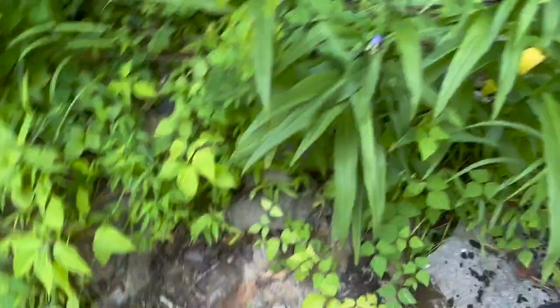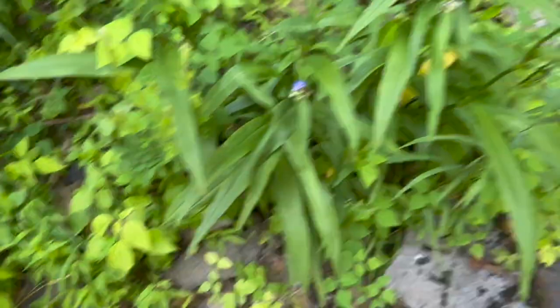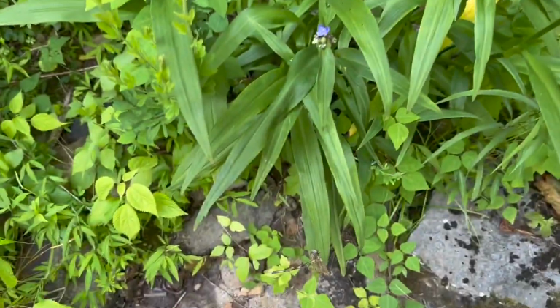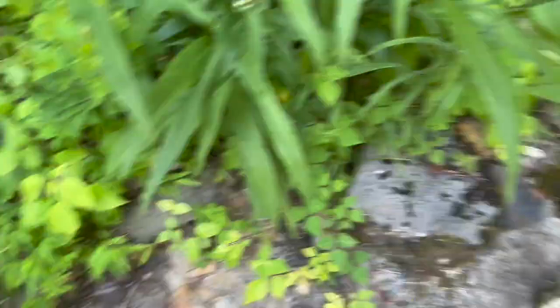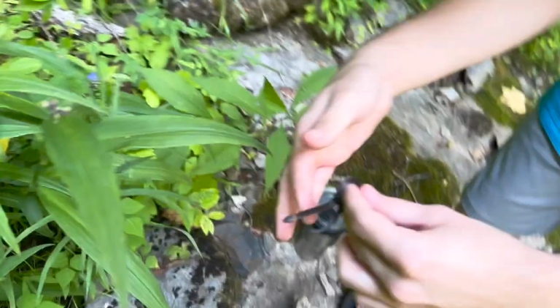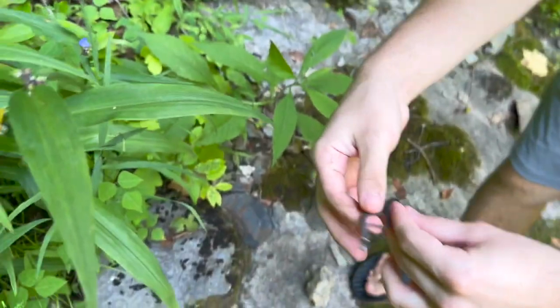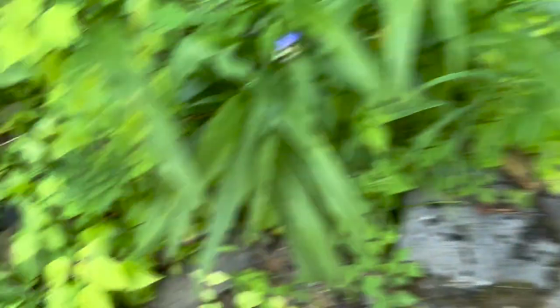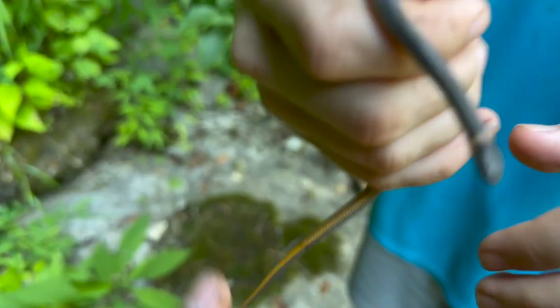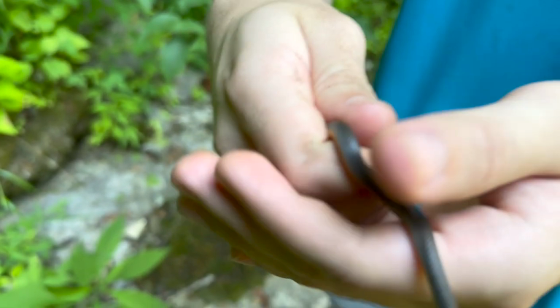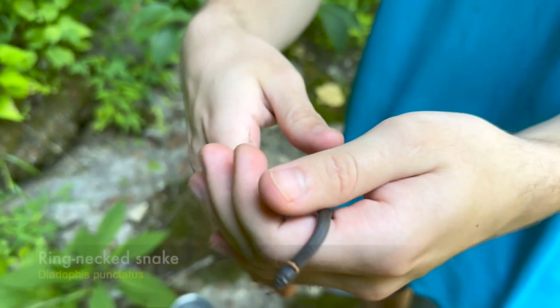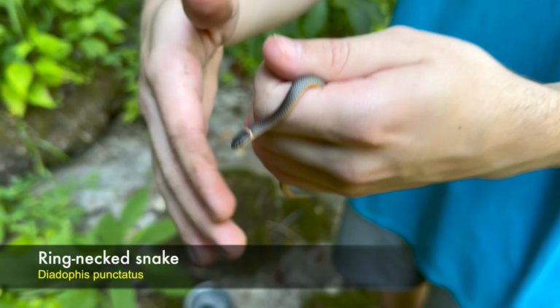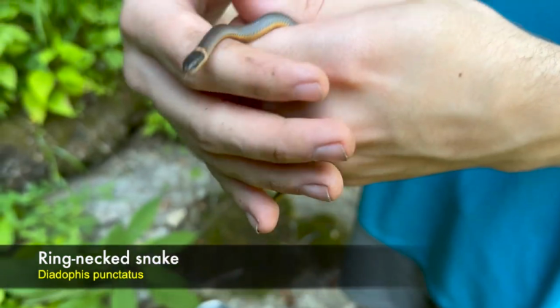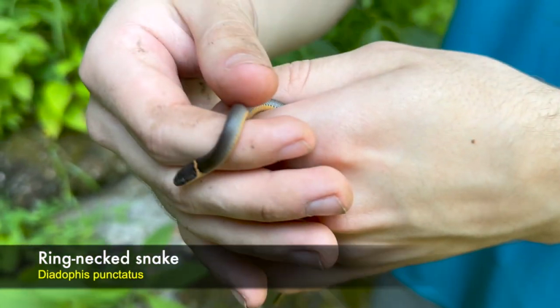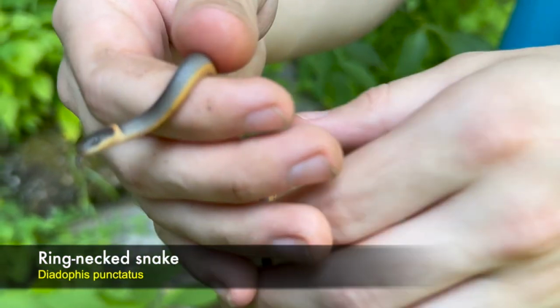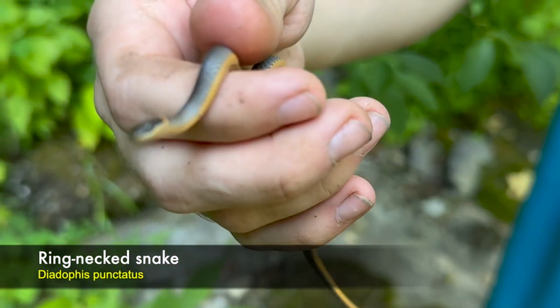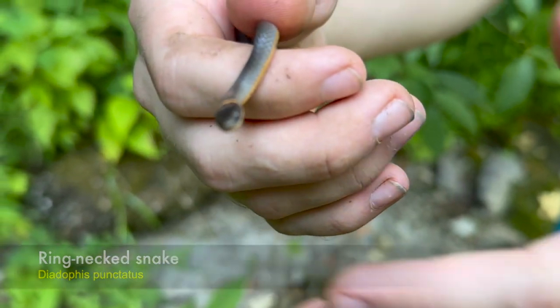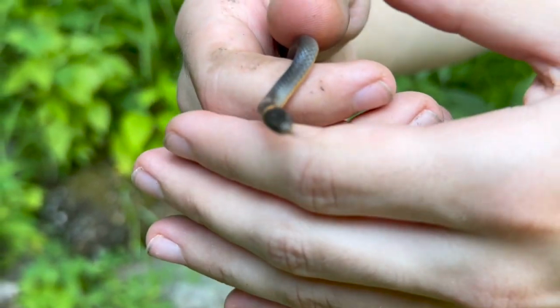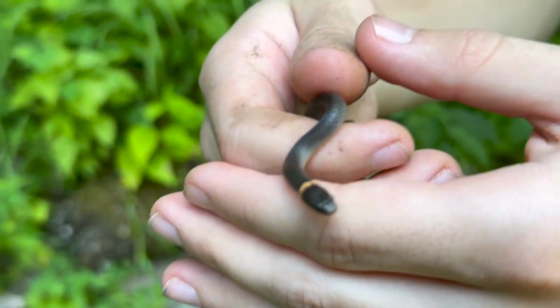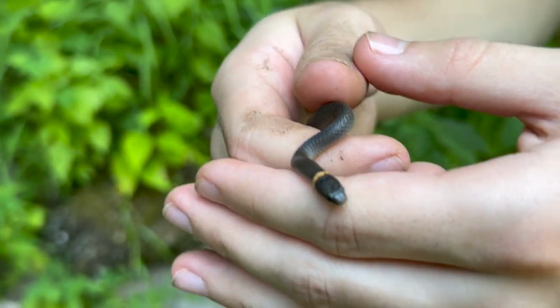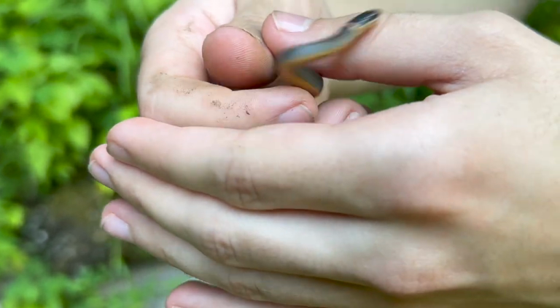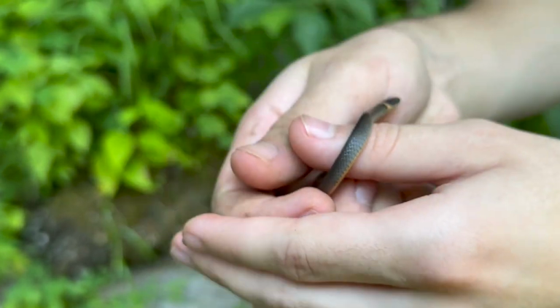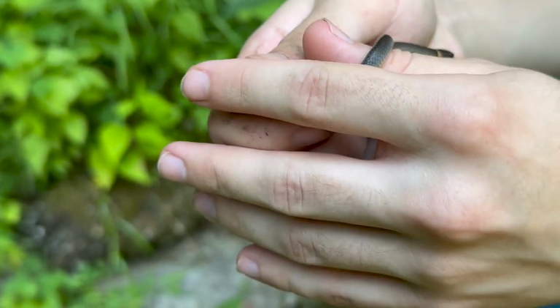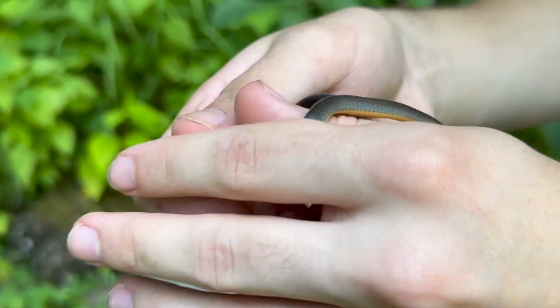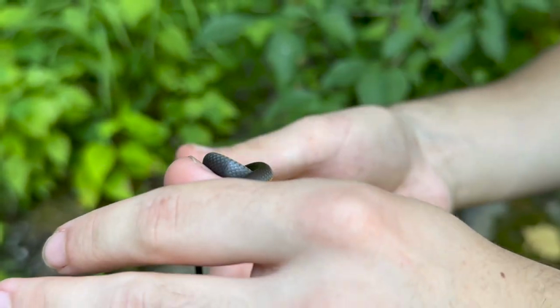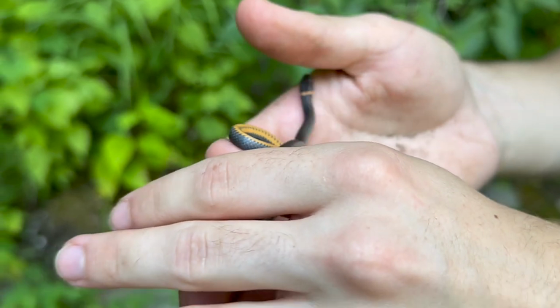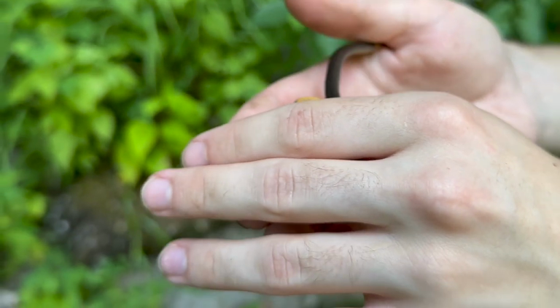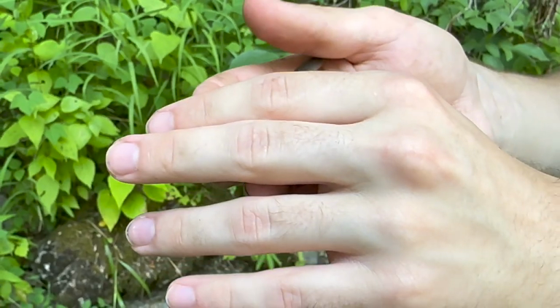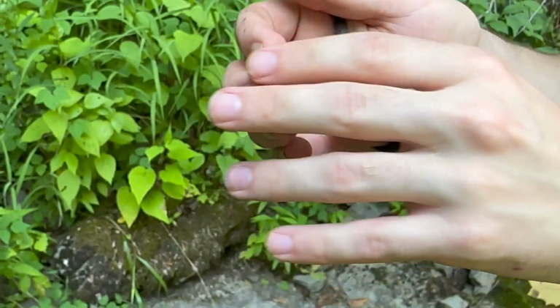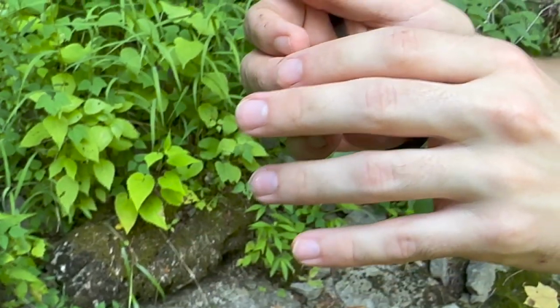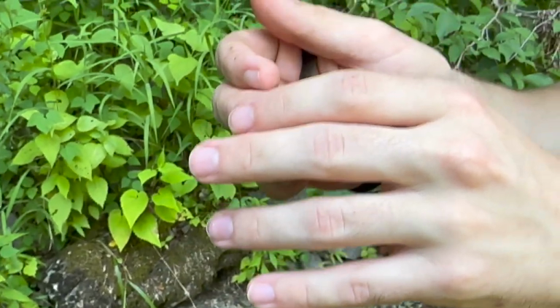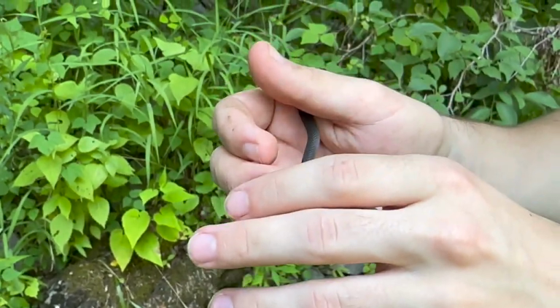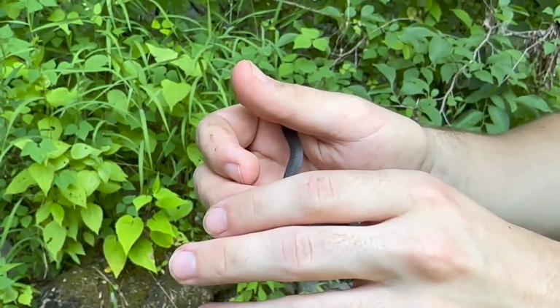Just flipped another ring neck — definitely better looking than the other one. You can see his belly is way more vibrant and his ring is nicely colored. Pretty cool.